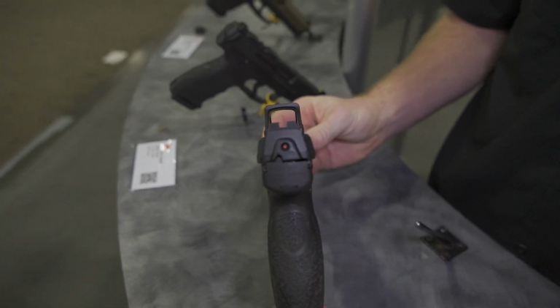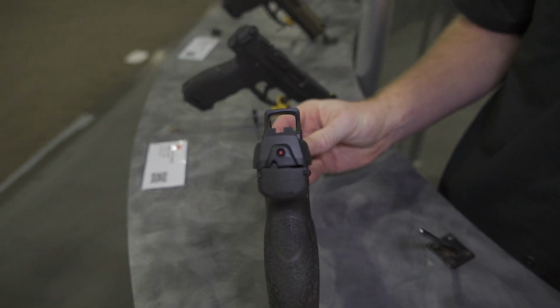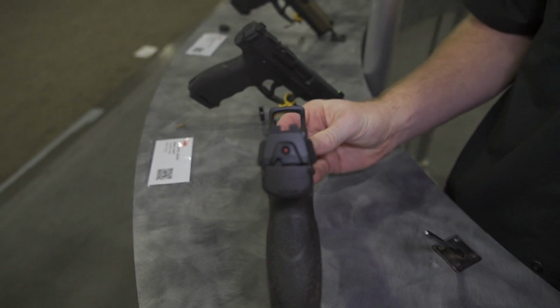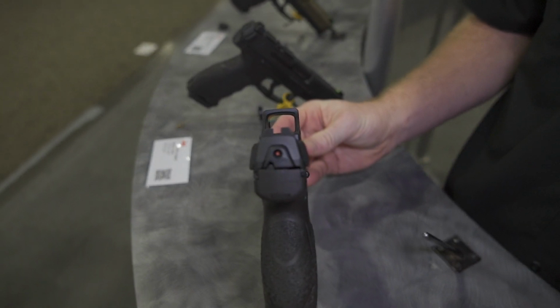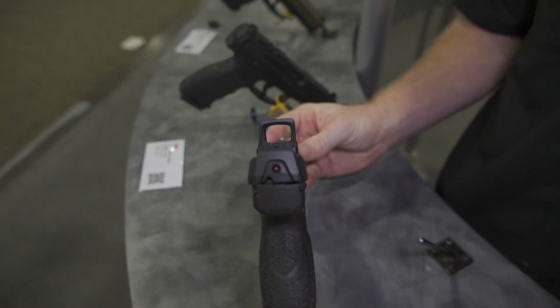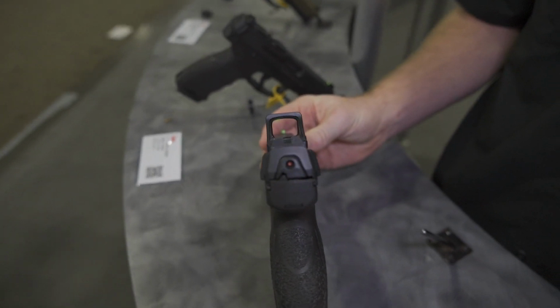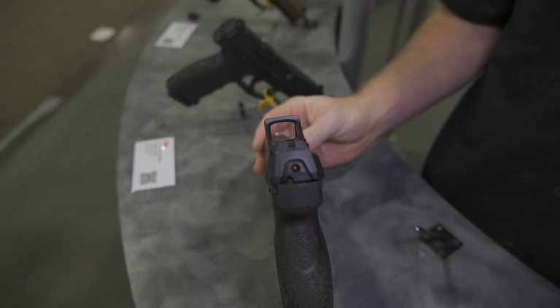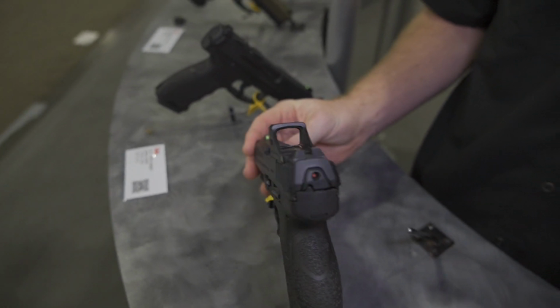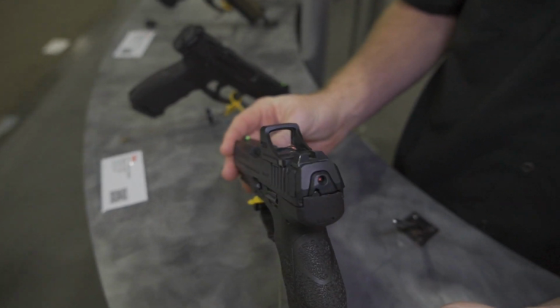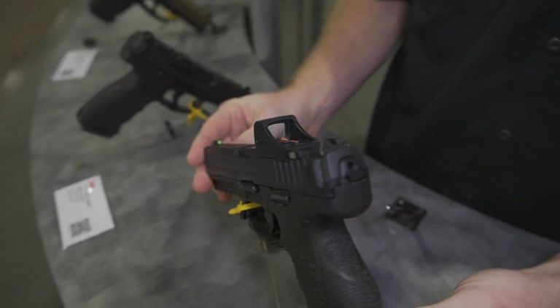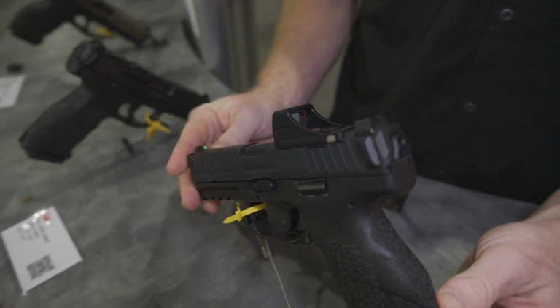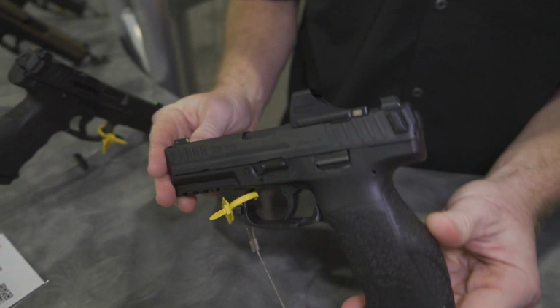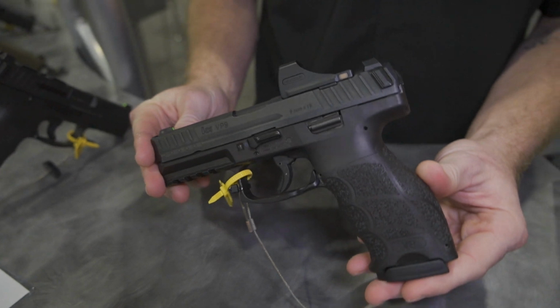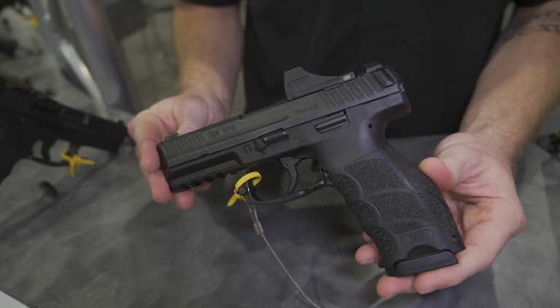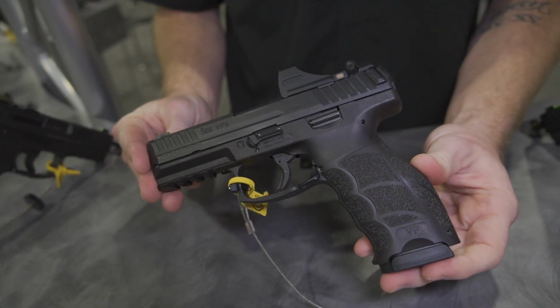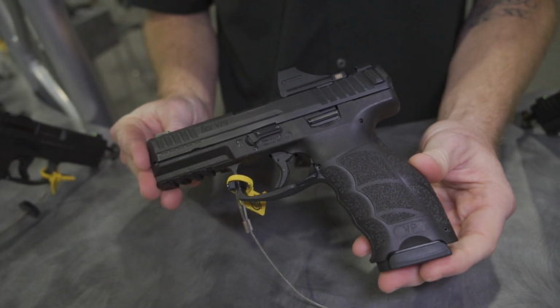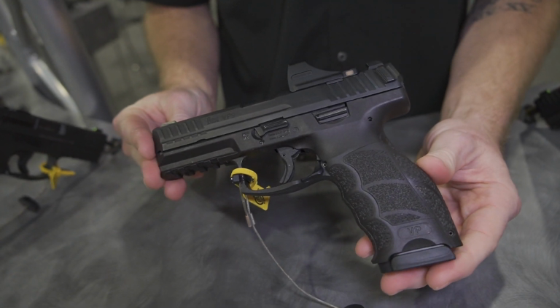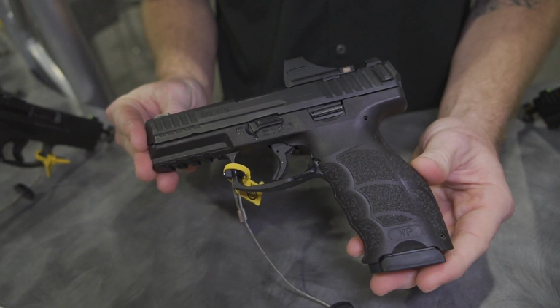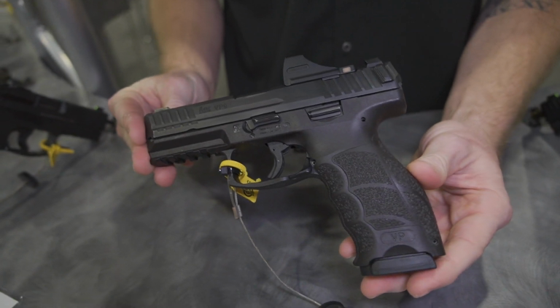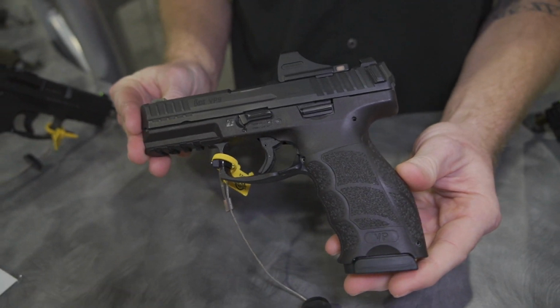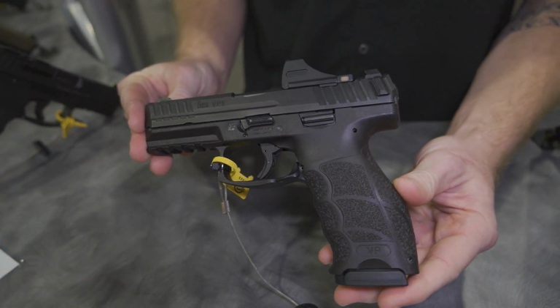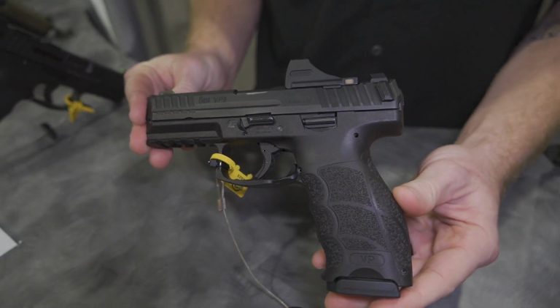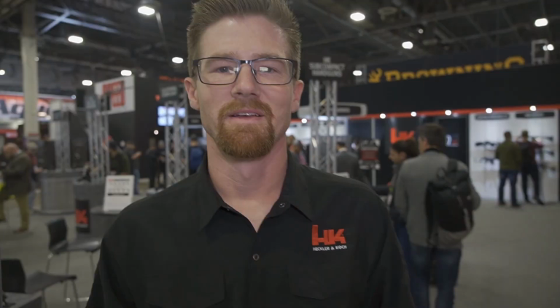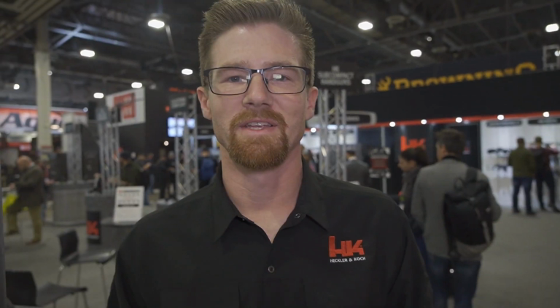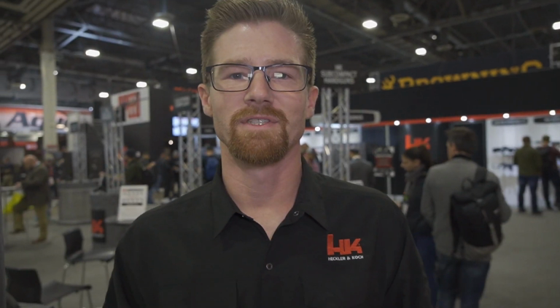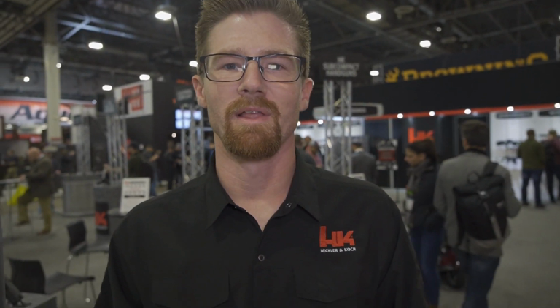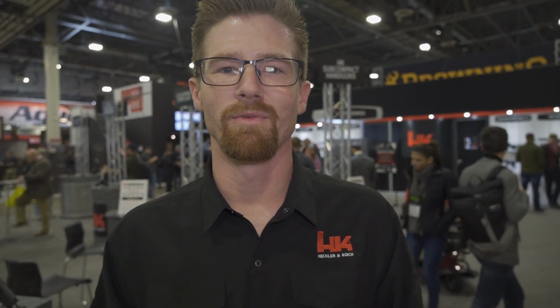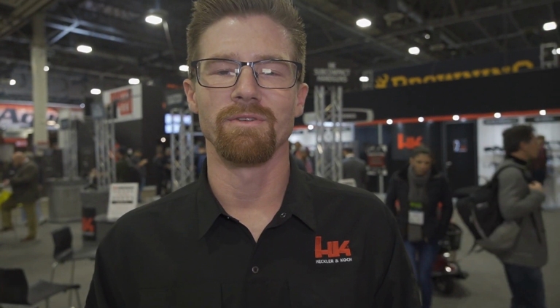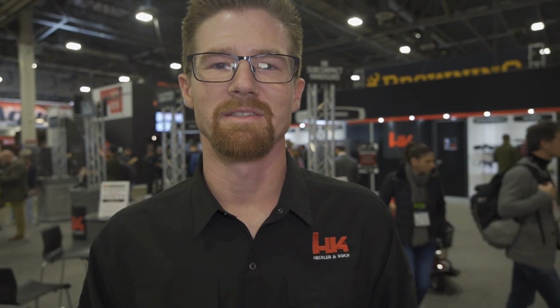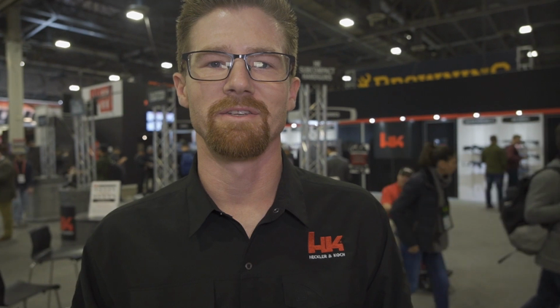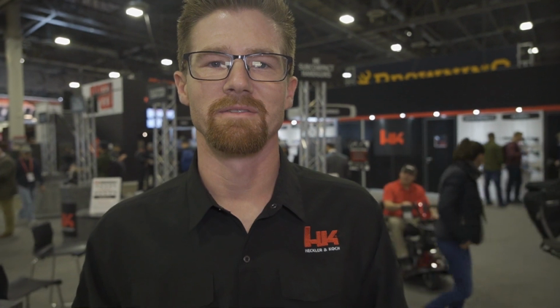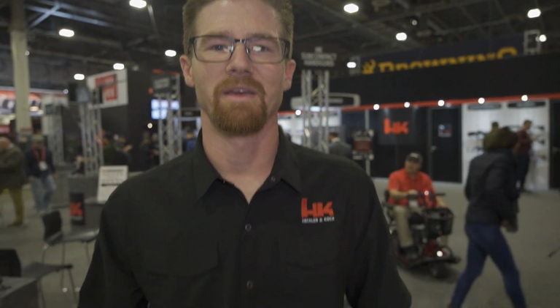Same deal with the VP9SK package deal. MSRP is $1,269. They're shipping now. Thanks again for stopping by the booth. We'll see you guys next year. Take care.